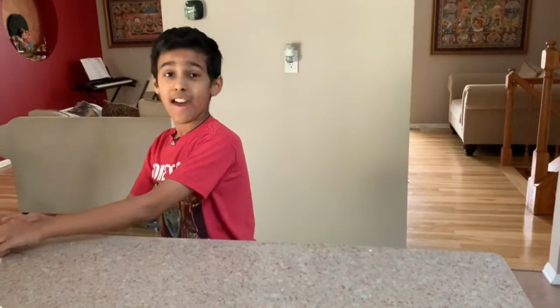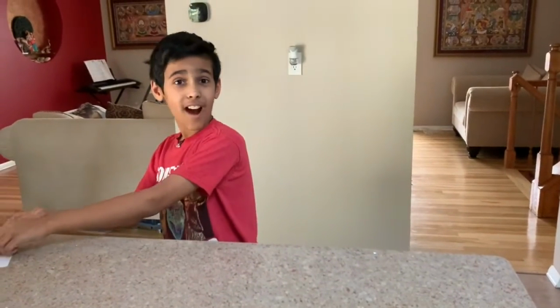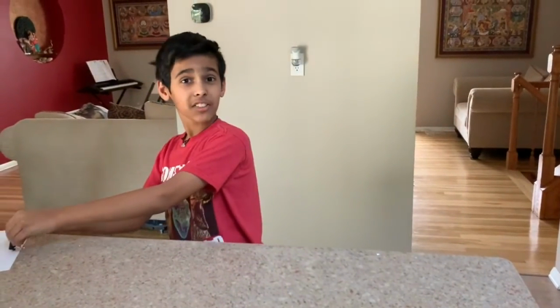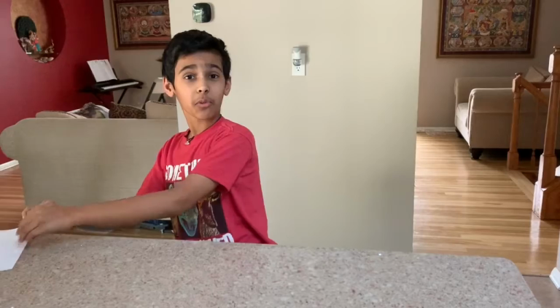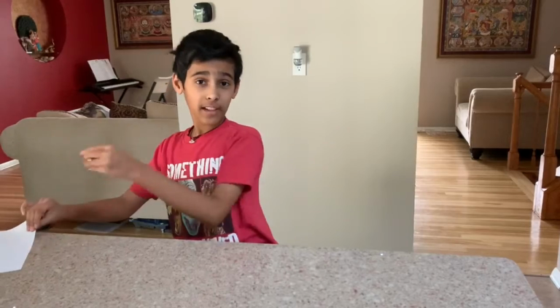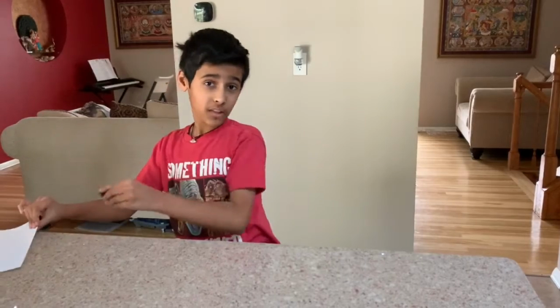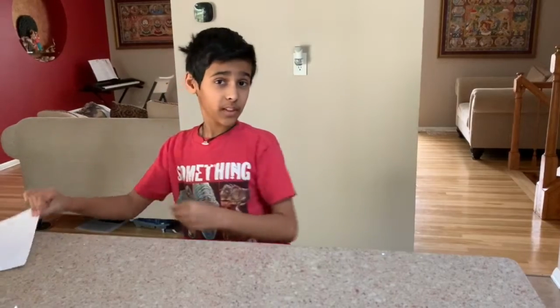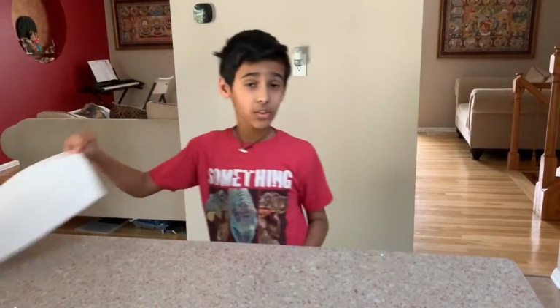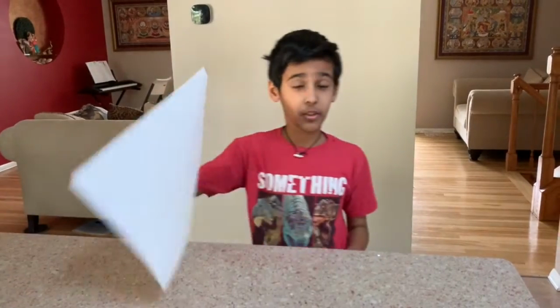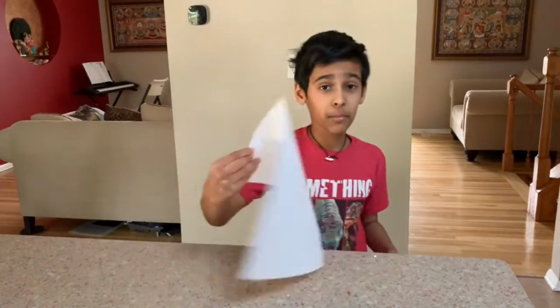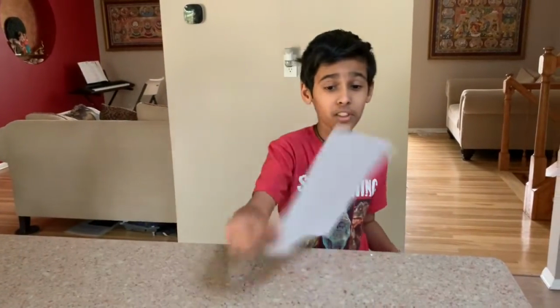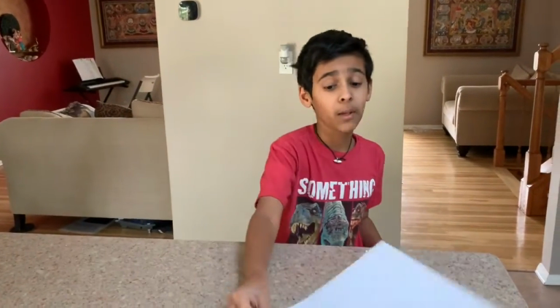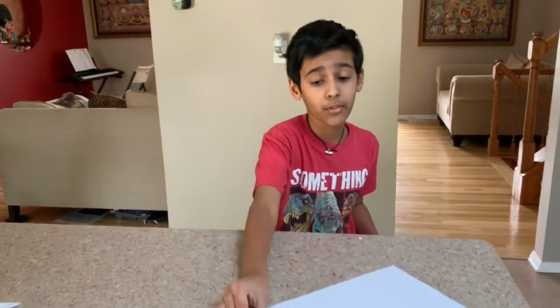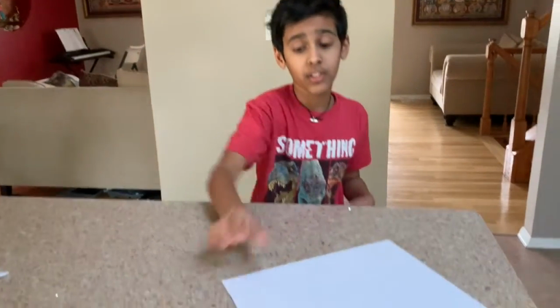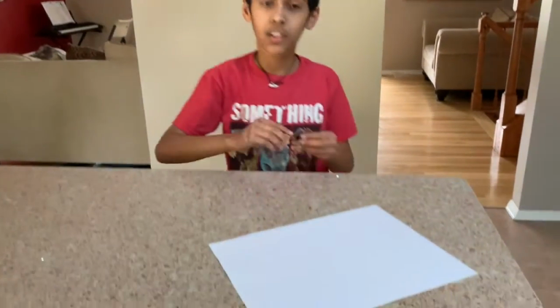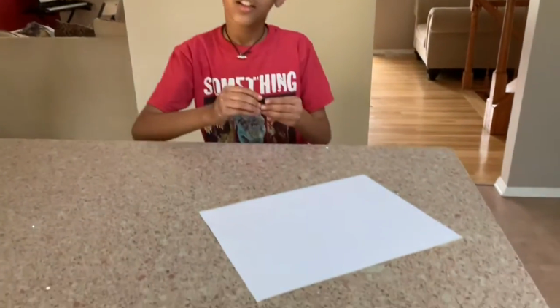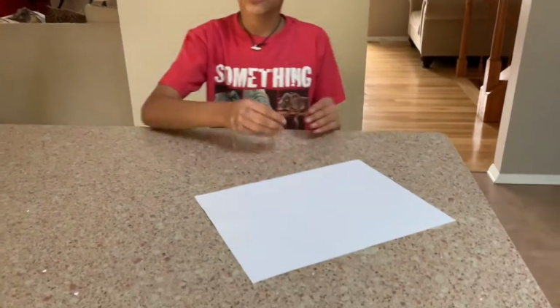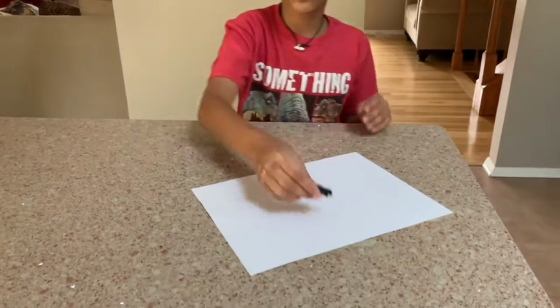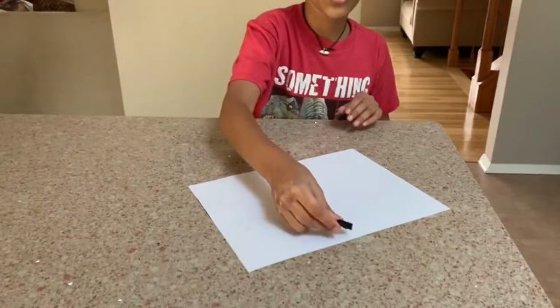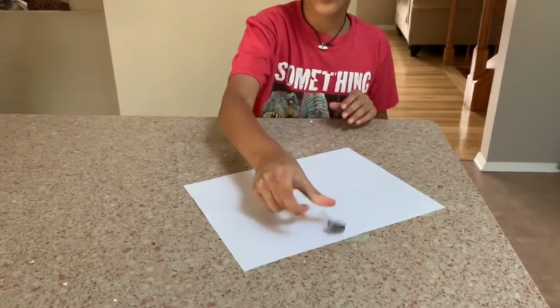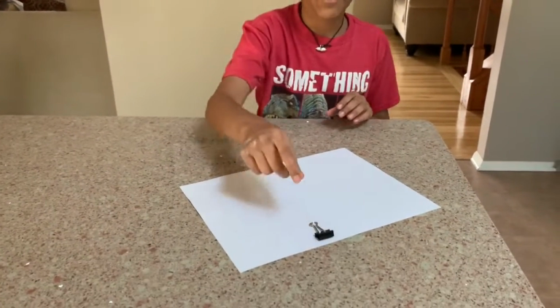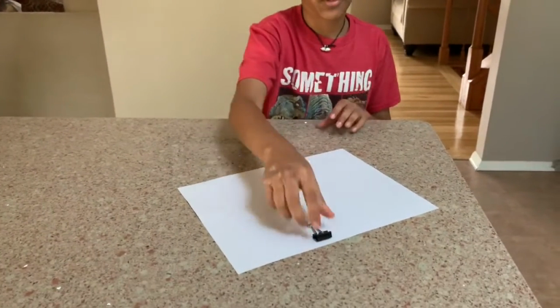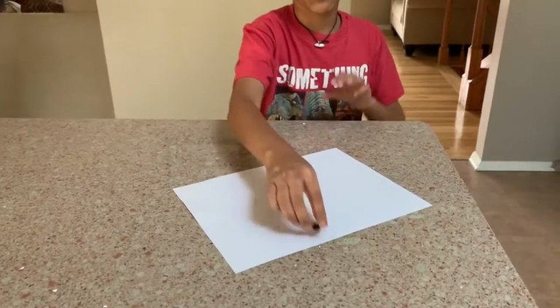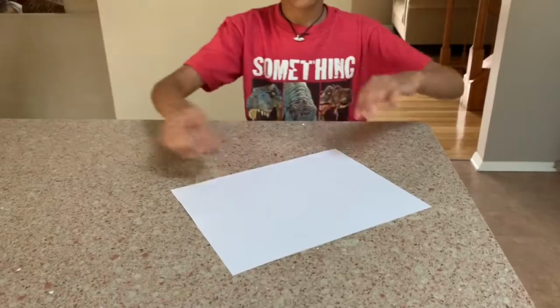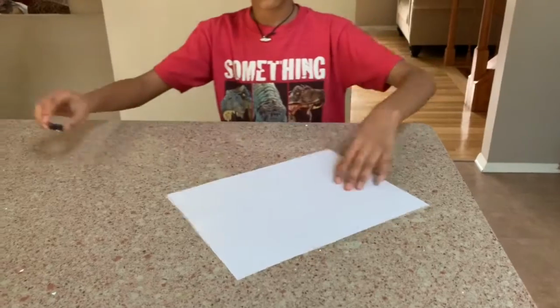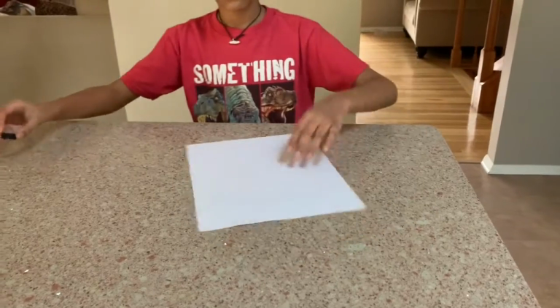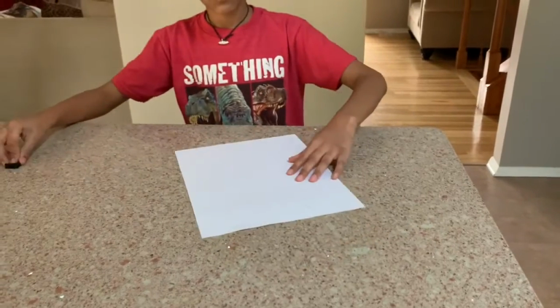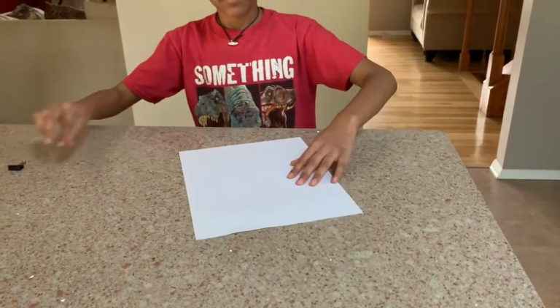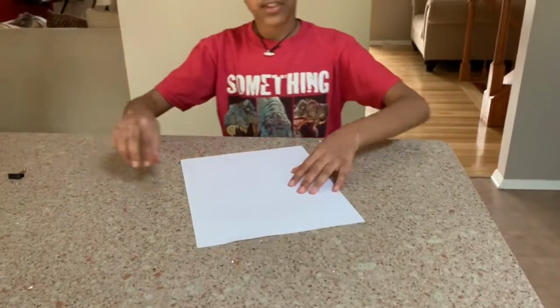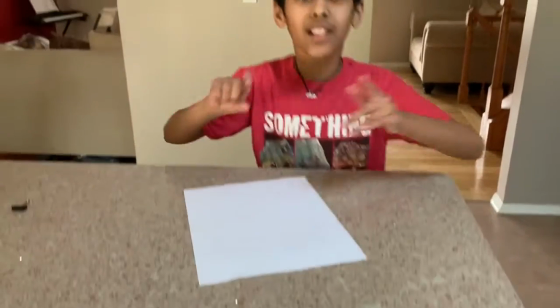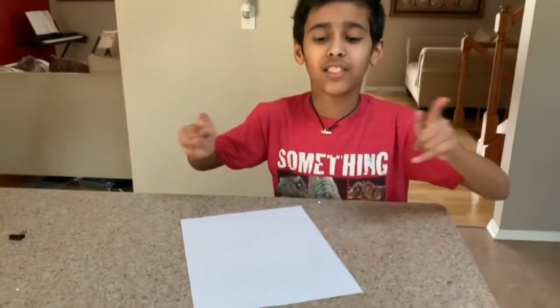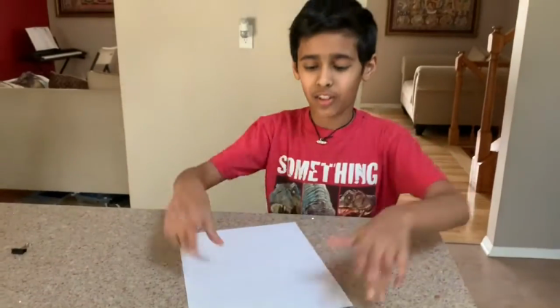I will show you how it flies at the end. And now let's start with the X-Wing. You need one piece of paper for this, and also you'll need a paper plane. Let's get started.